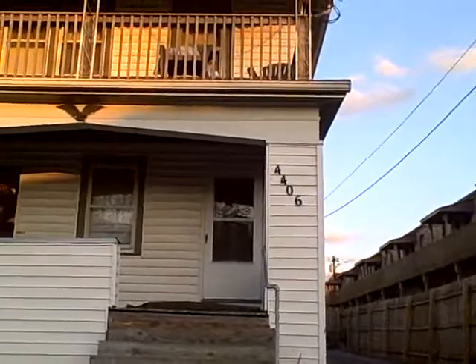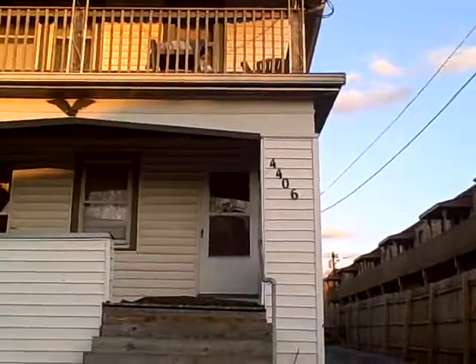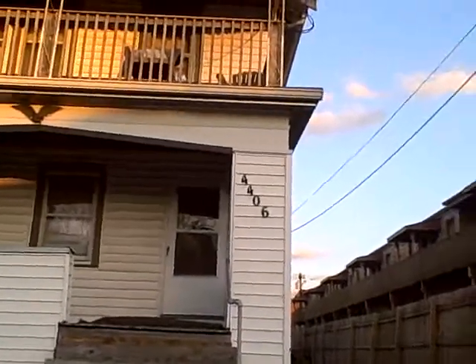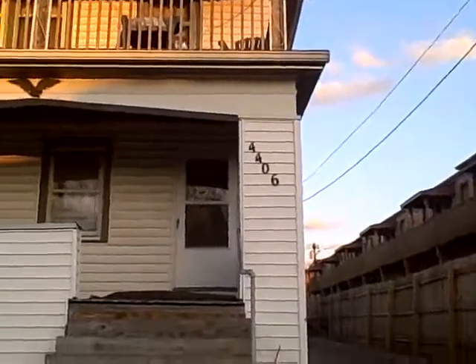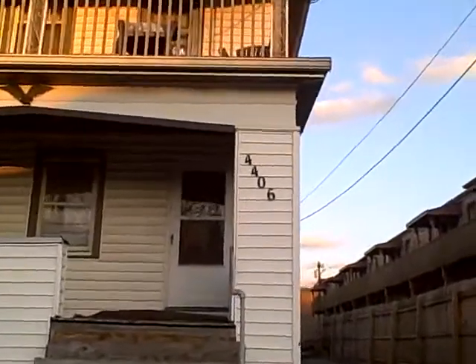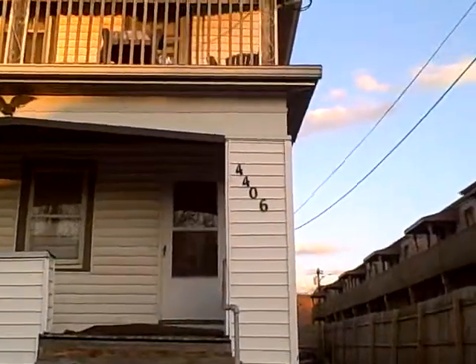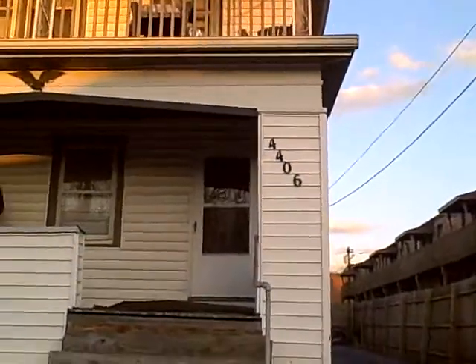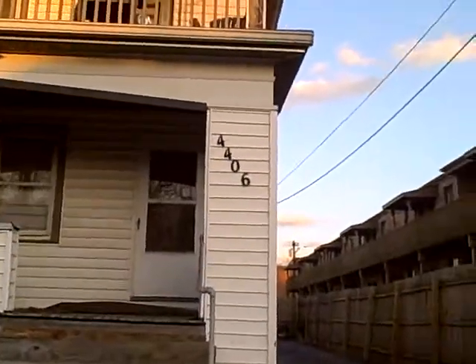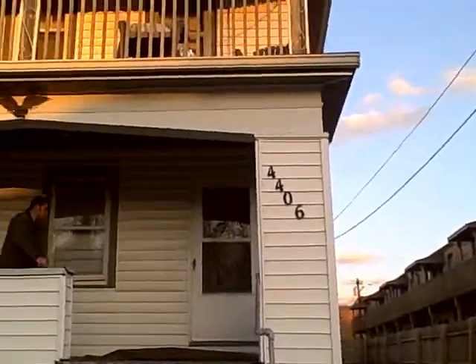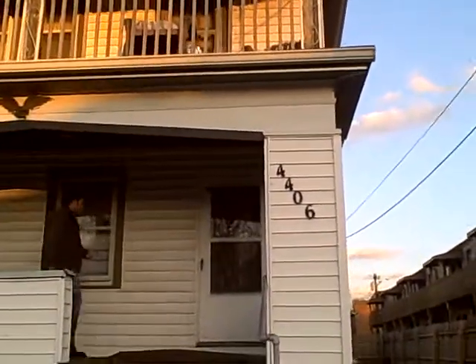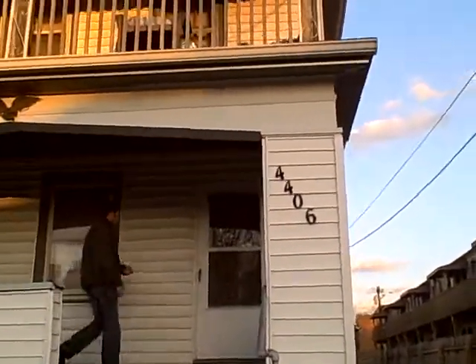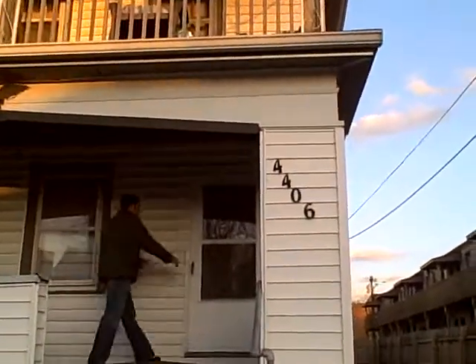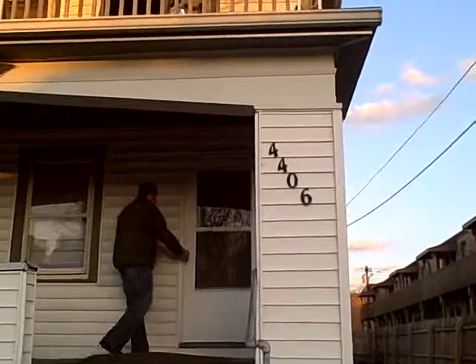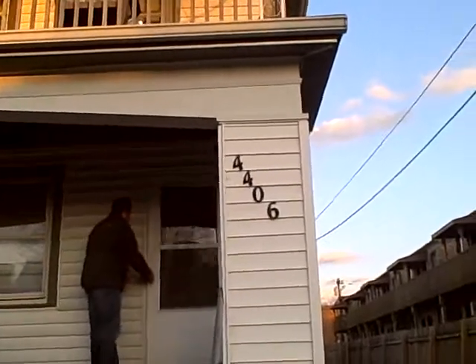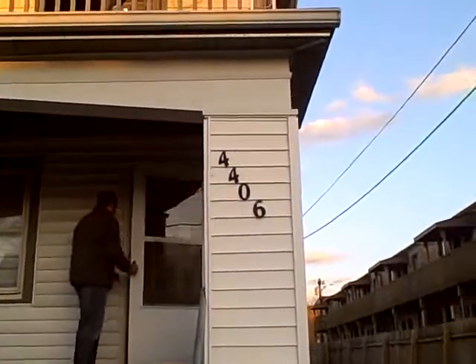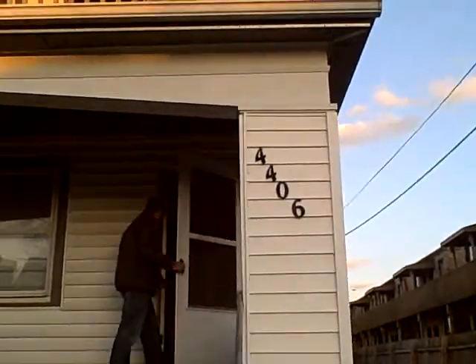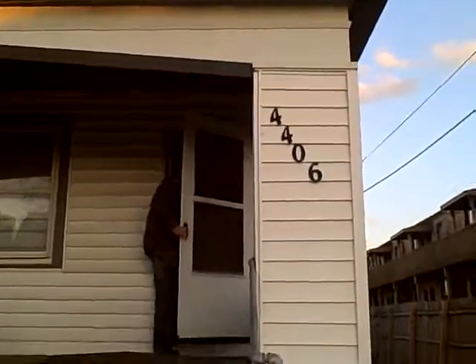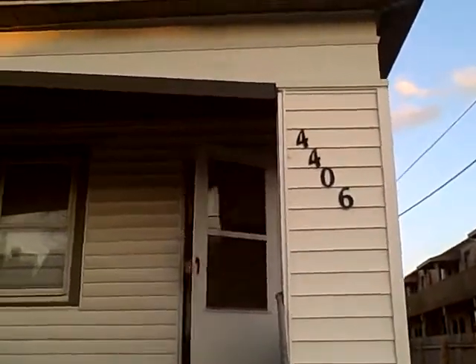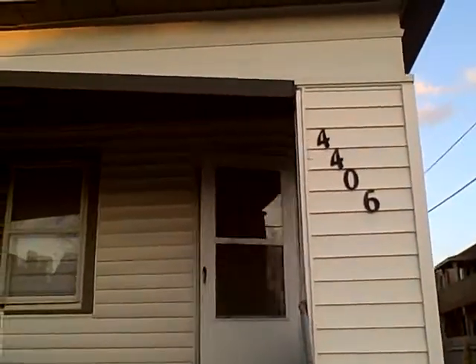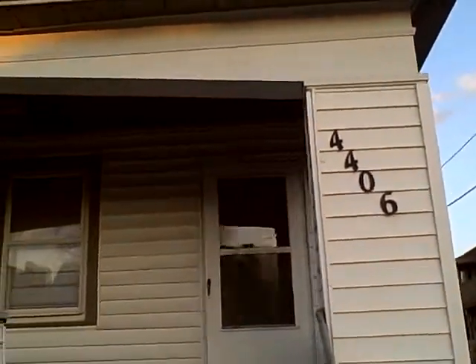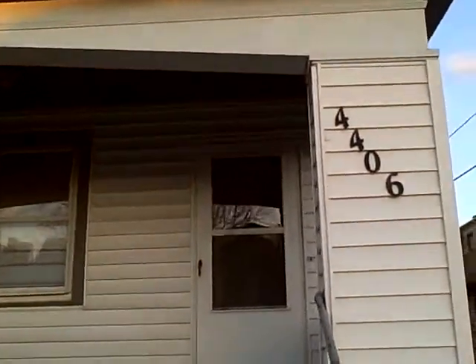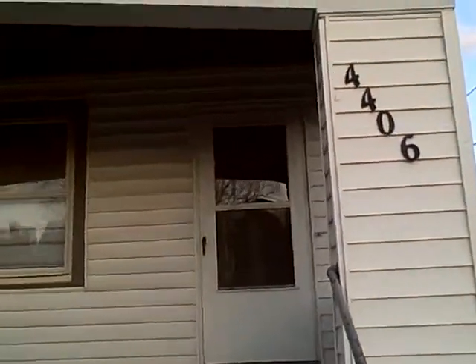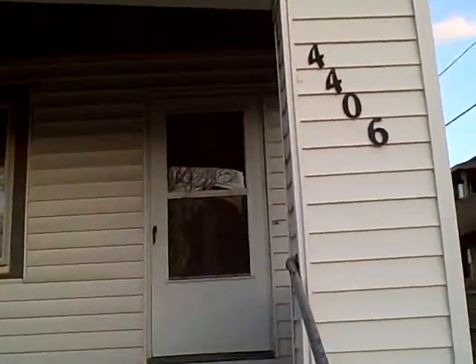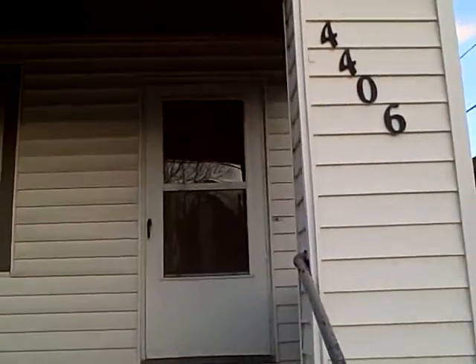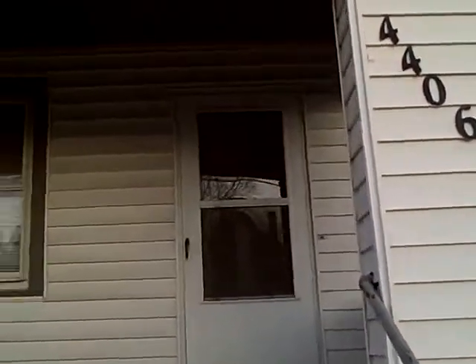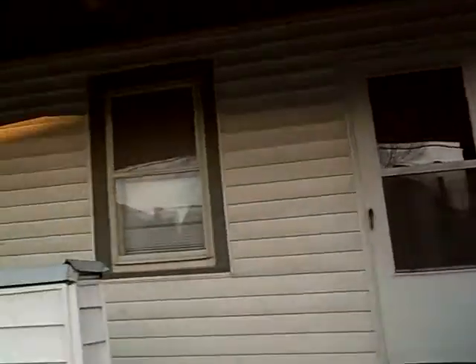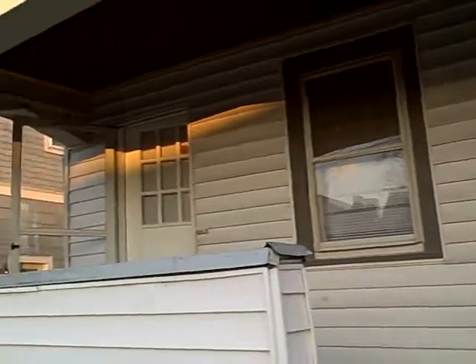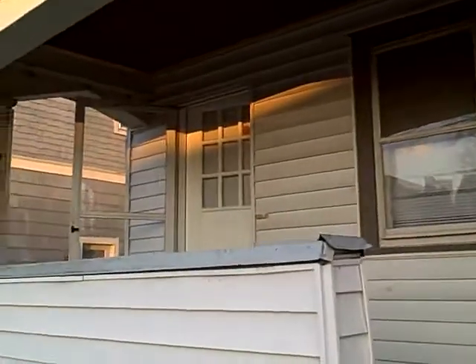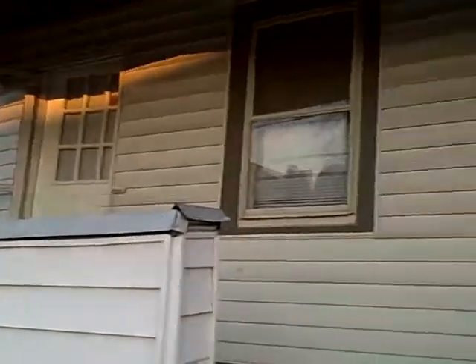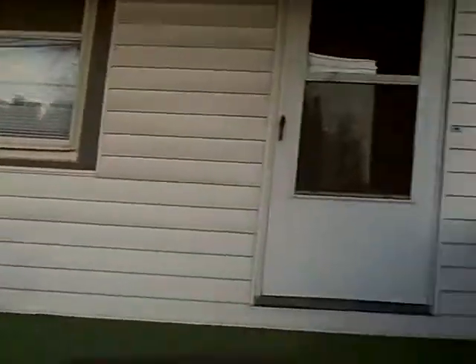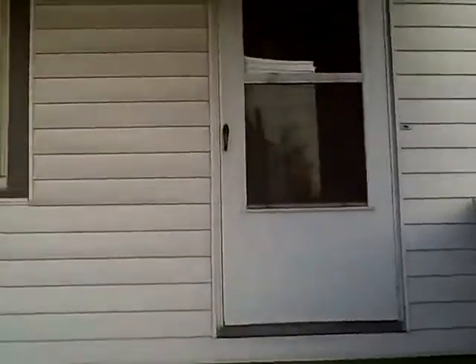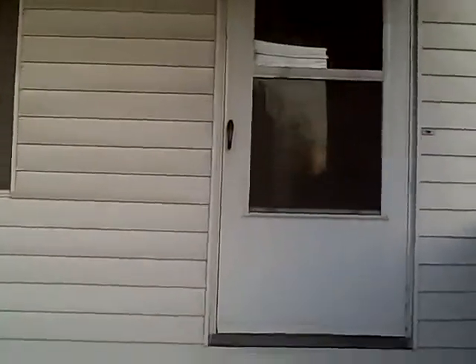Alright, here we are at 4406 Vern in Oakley. Again, that's 4406 Vern. It's a duplex. You enter here and you enter there — let's see what's inside.